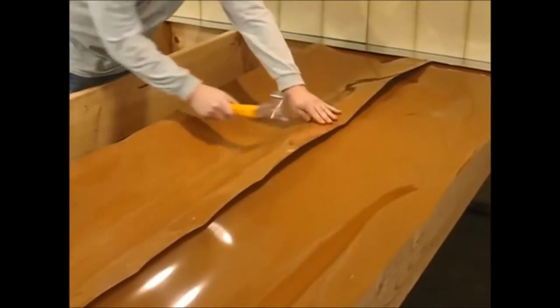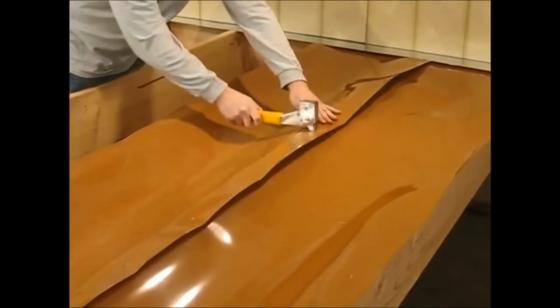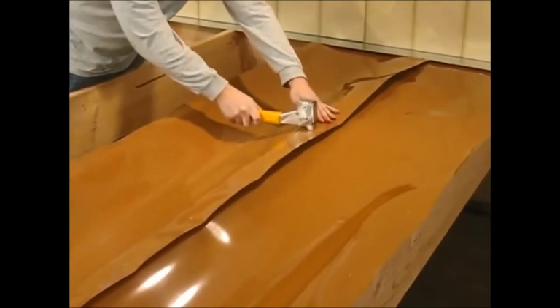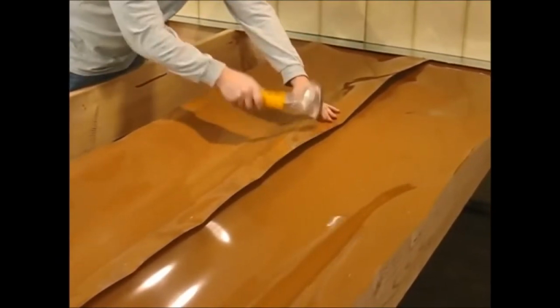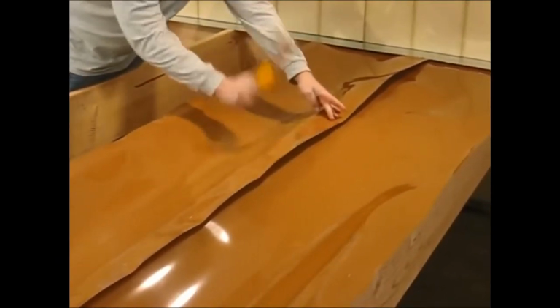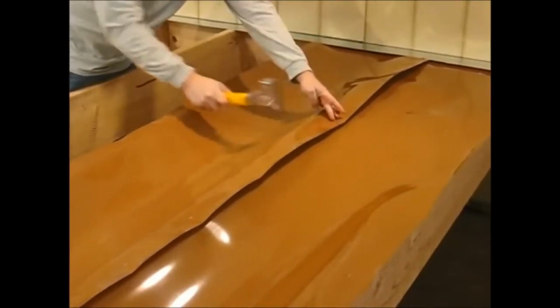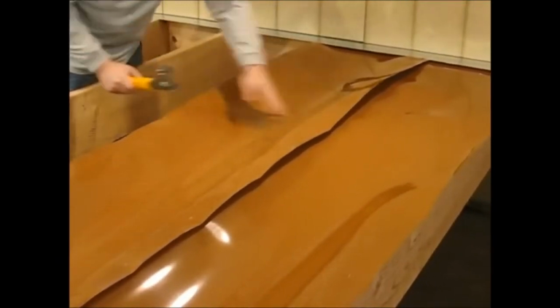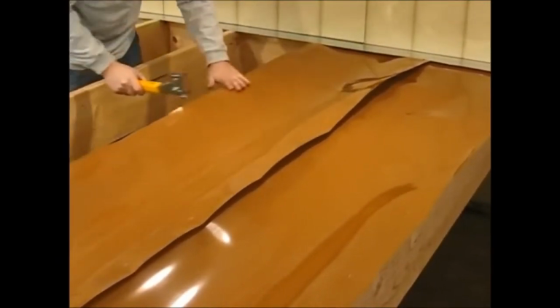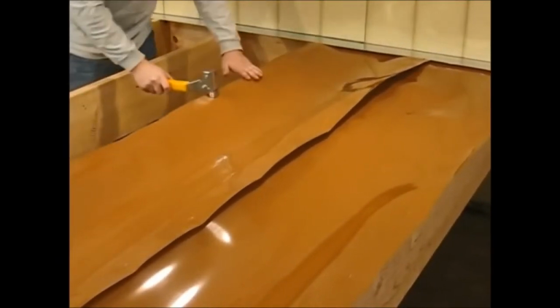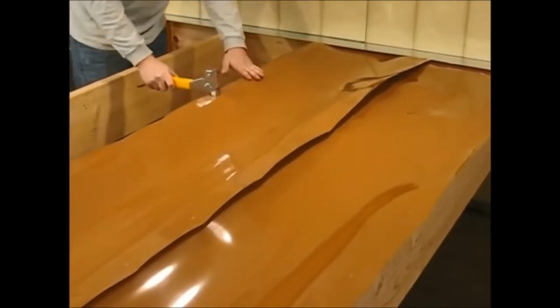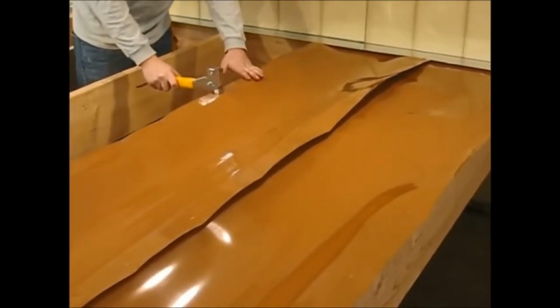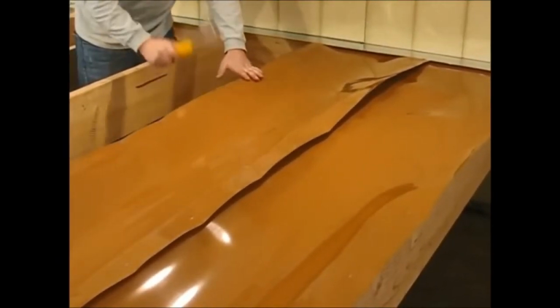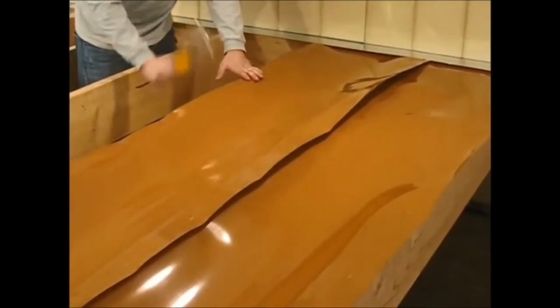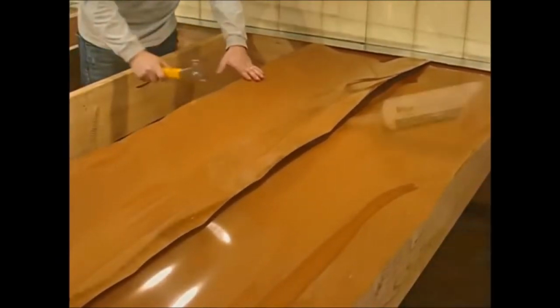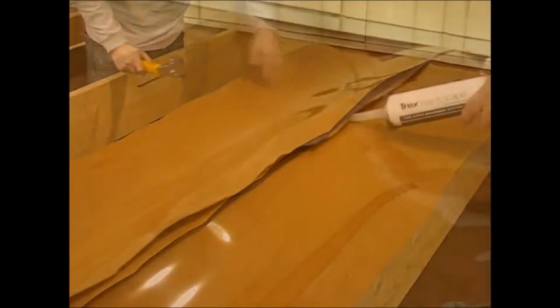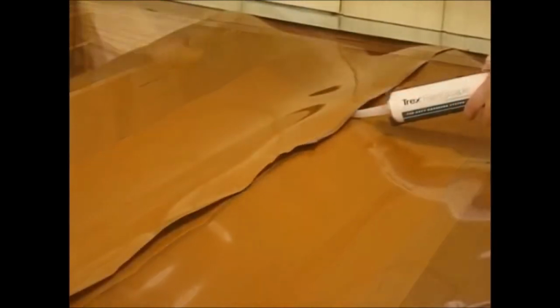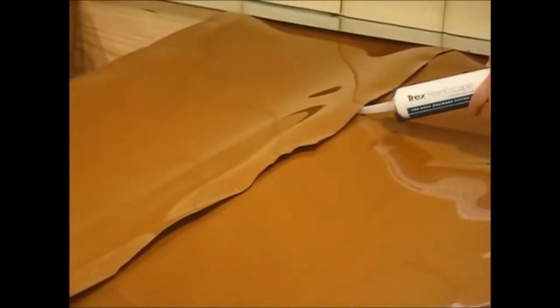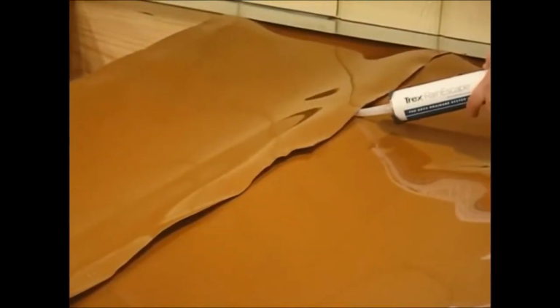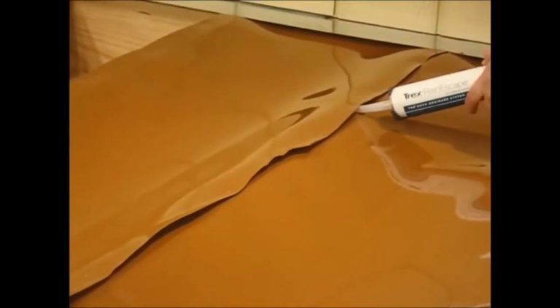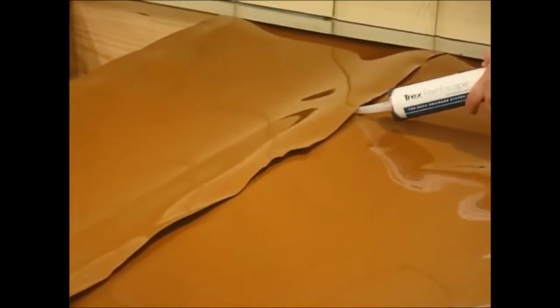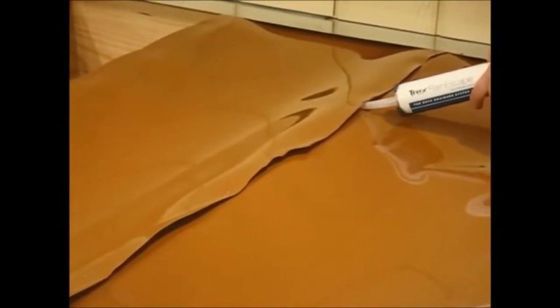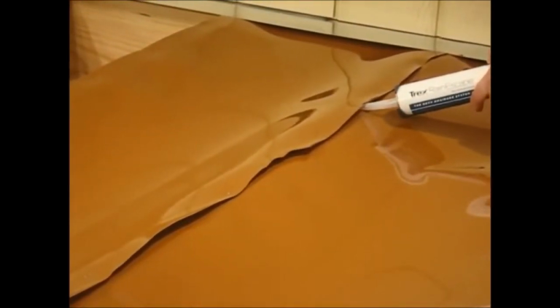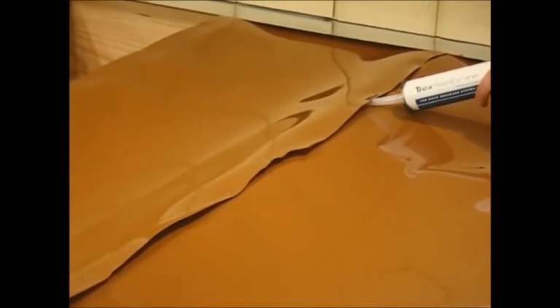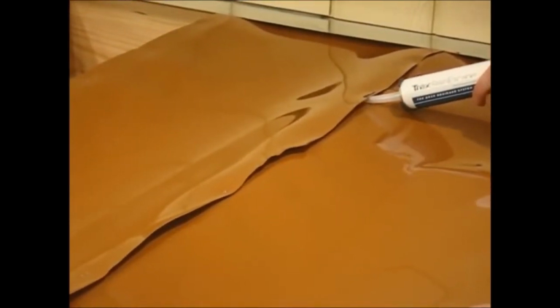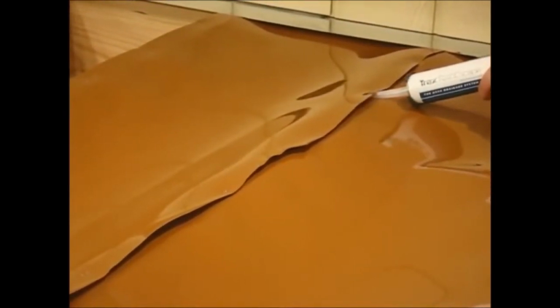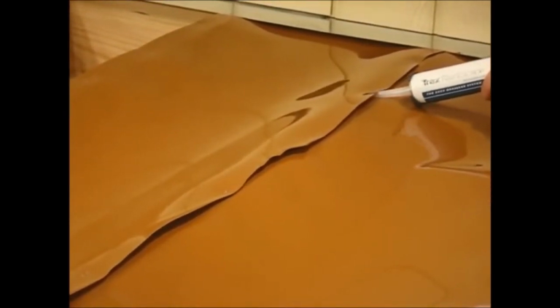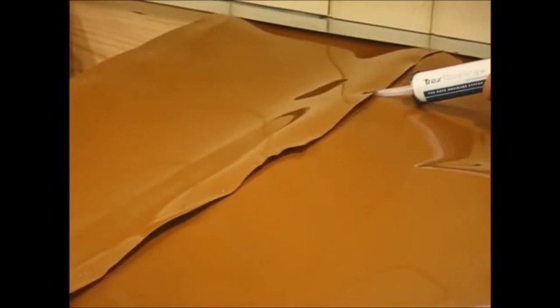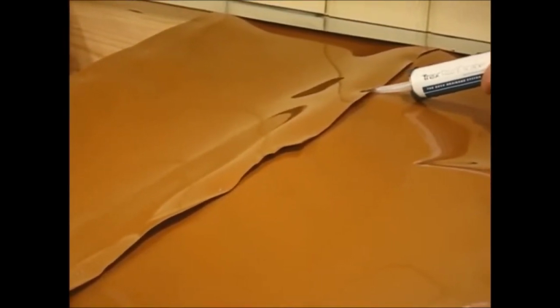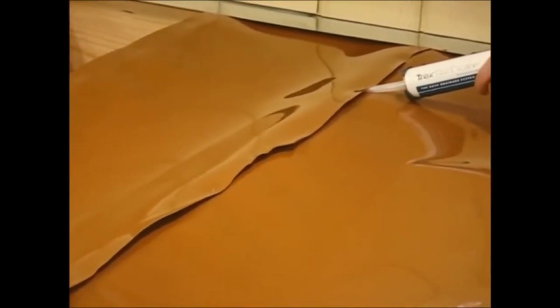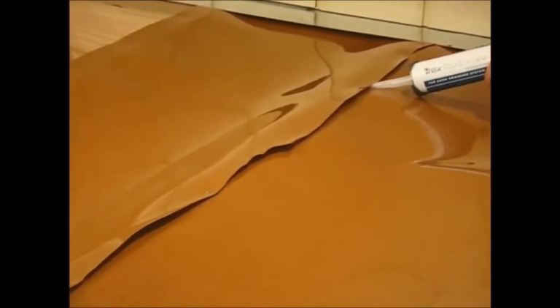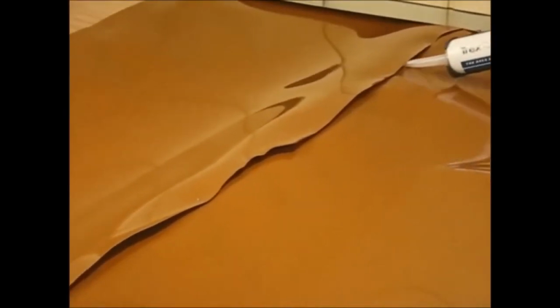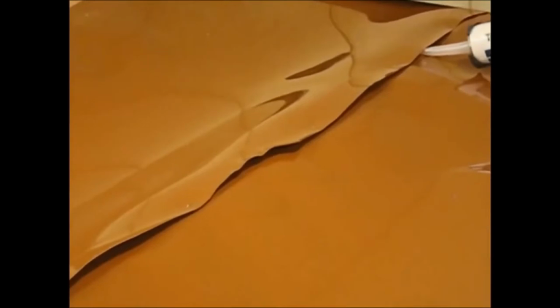We have two methods of sealing the overlaps on the trough material. One is going to be a caulking method — a ten-and-a-half ounce tube of butyl caulking will be applied in between the overlapping layers.